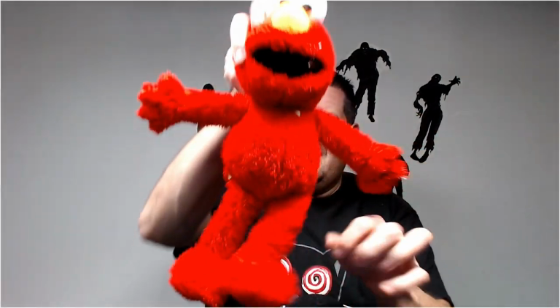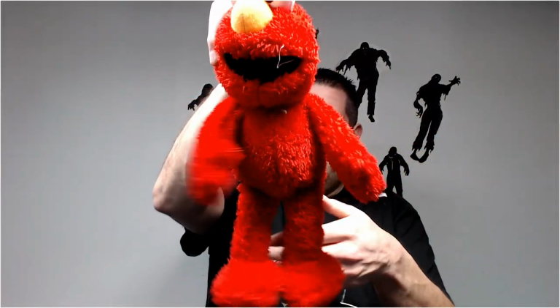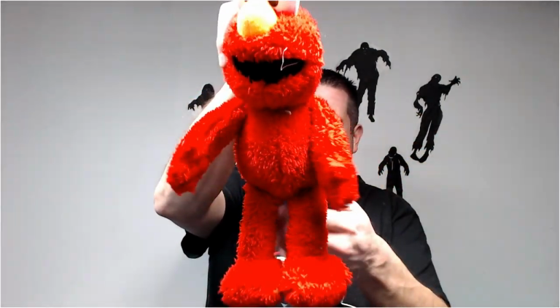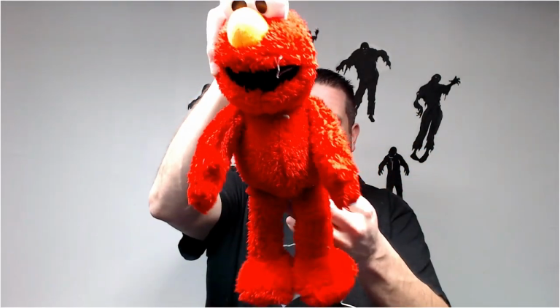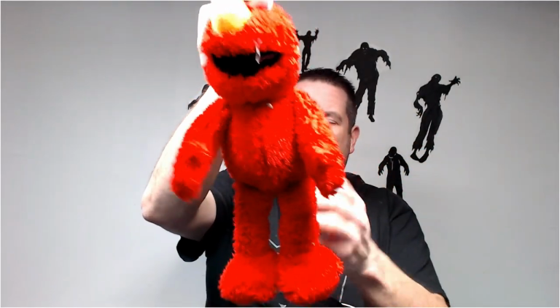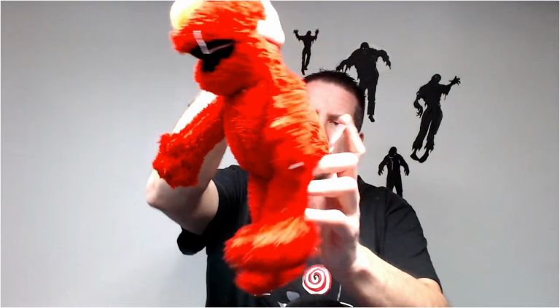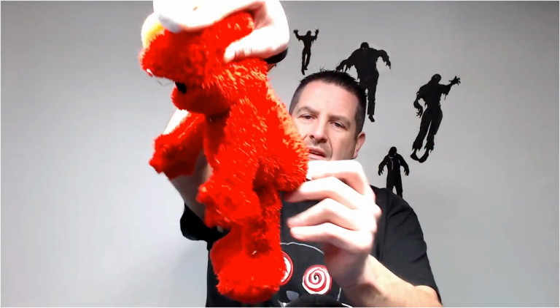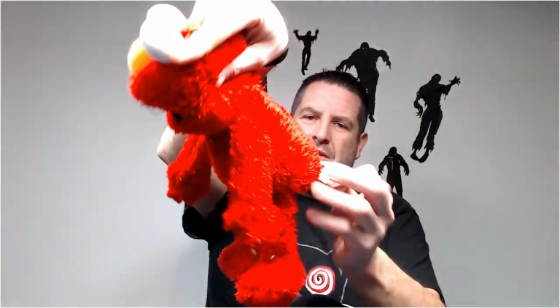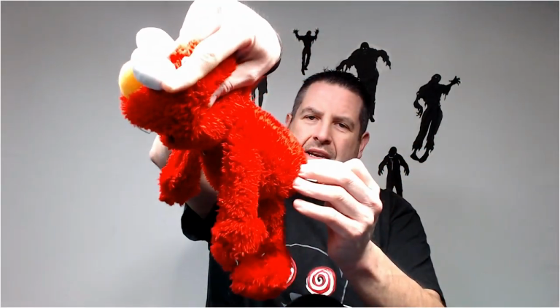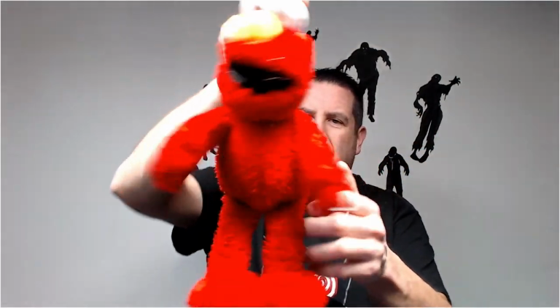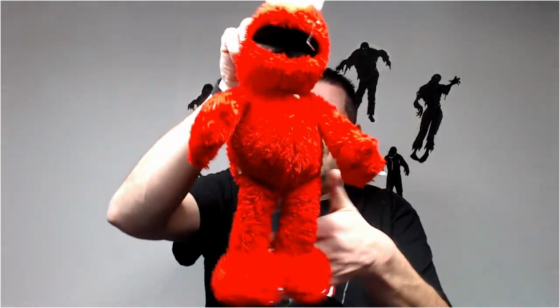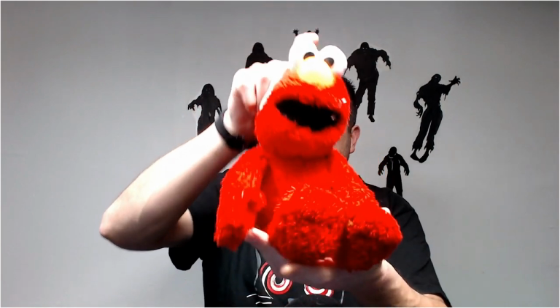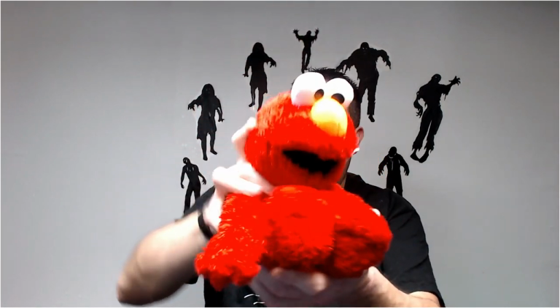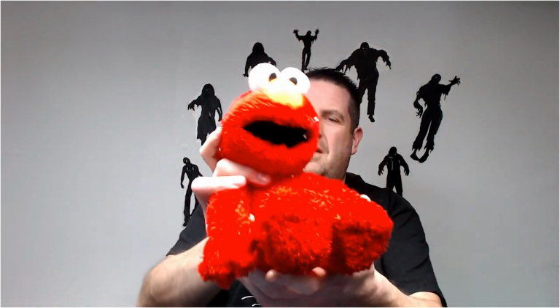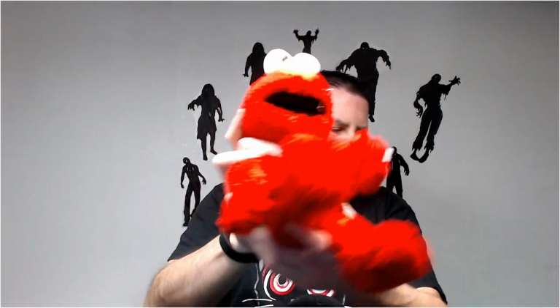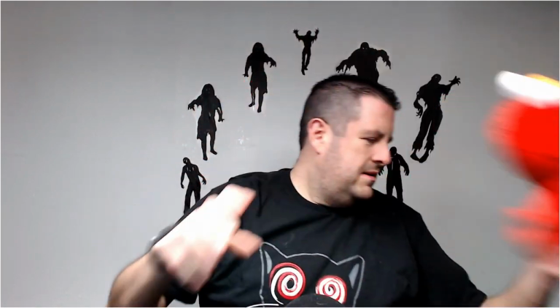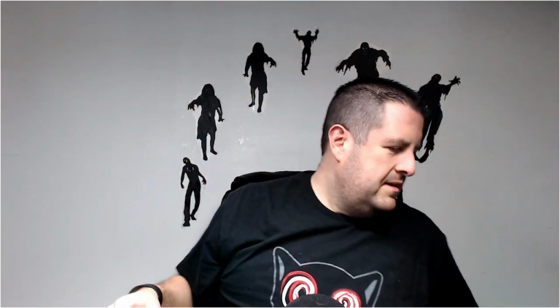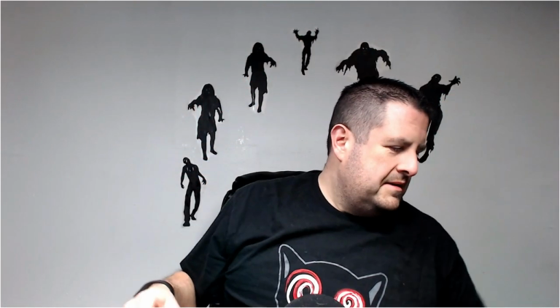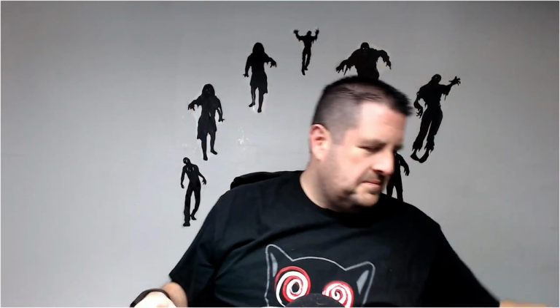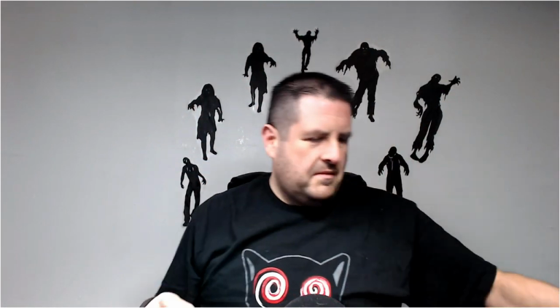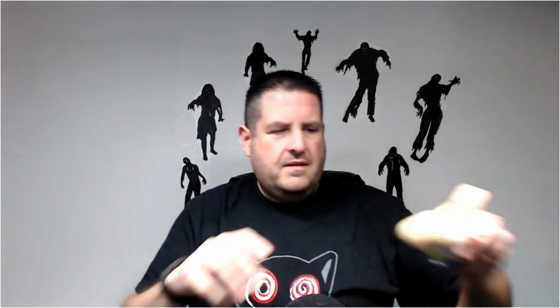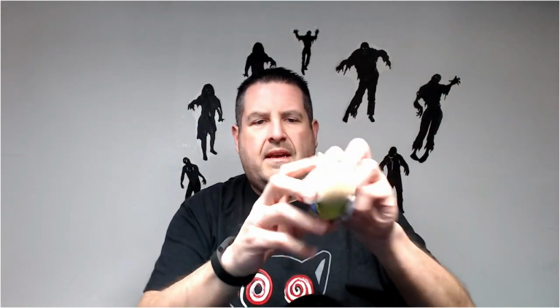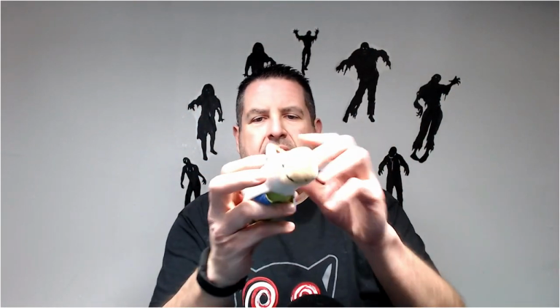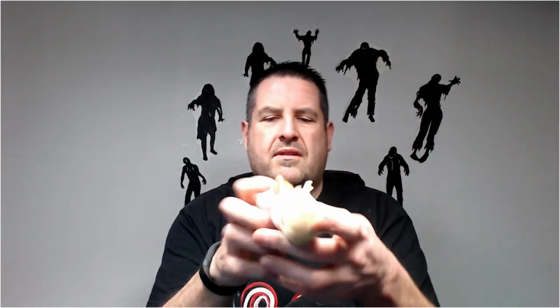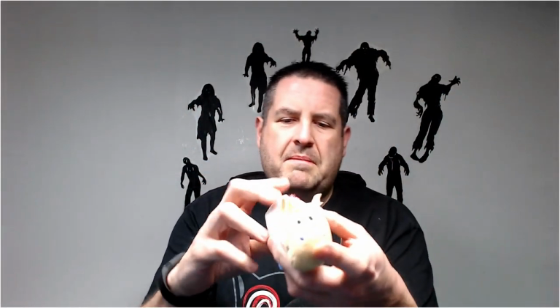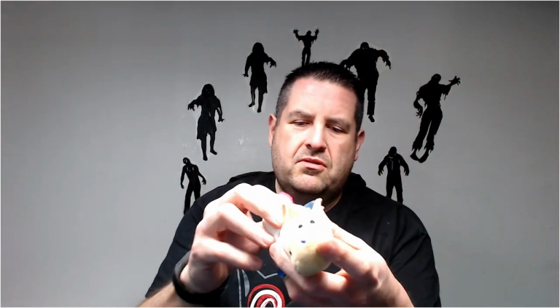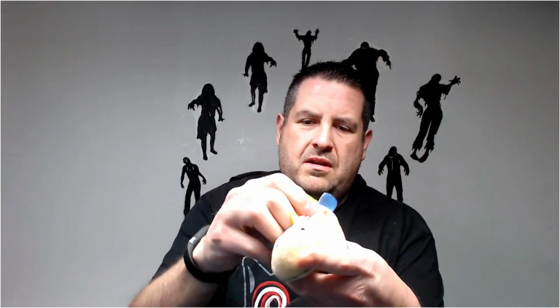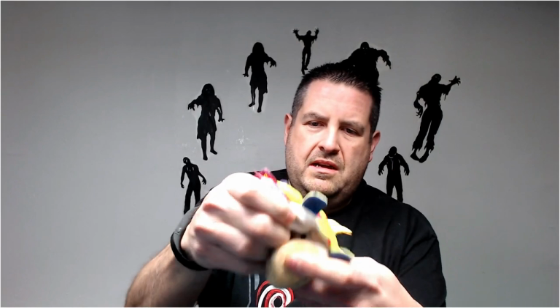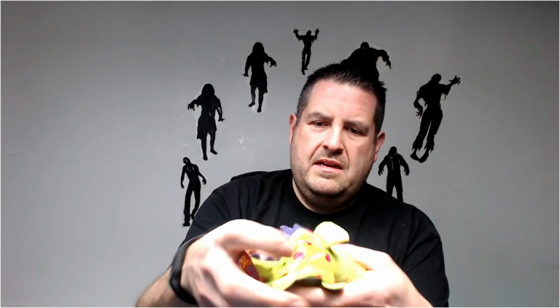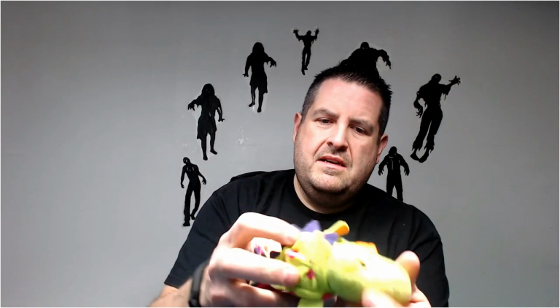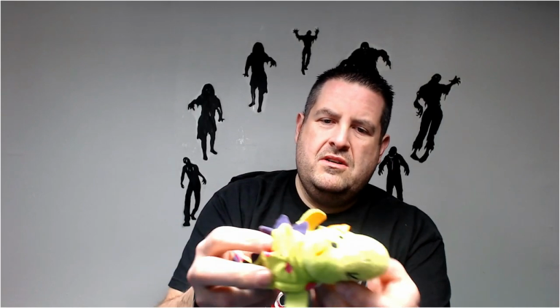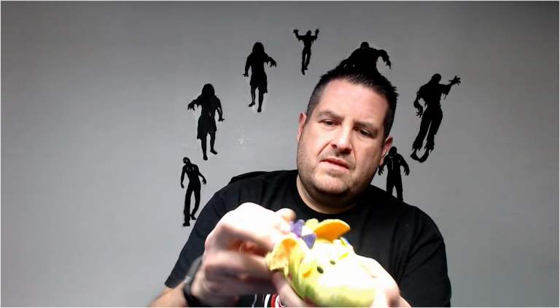Elmo — it's a Kohl's Care Elmo. That guy goes for about 15 bucks. We have a little Flipazoo dragon.